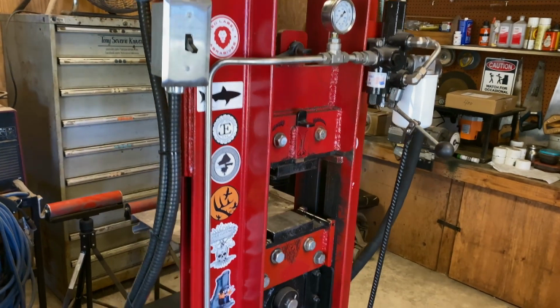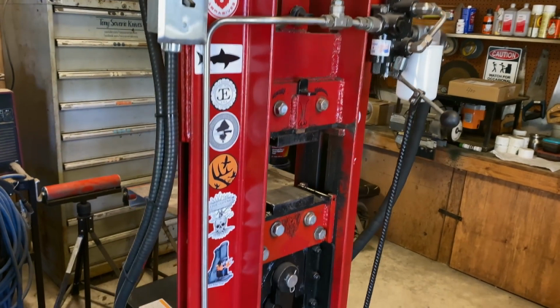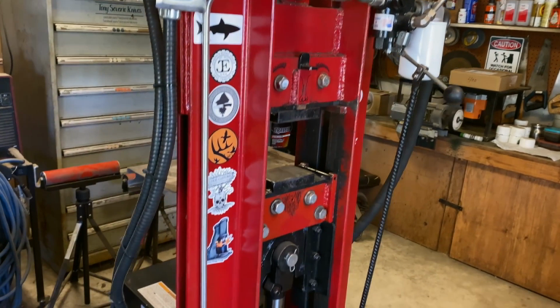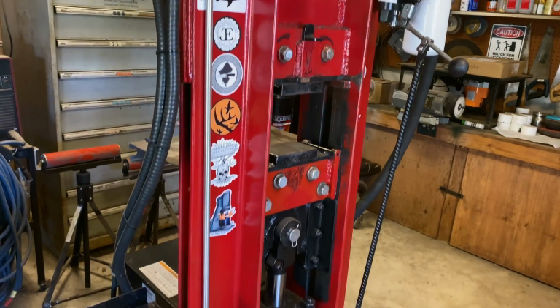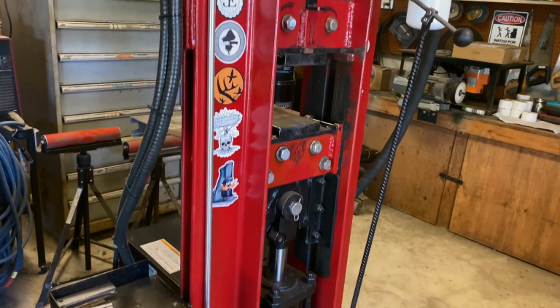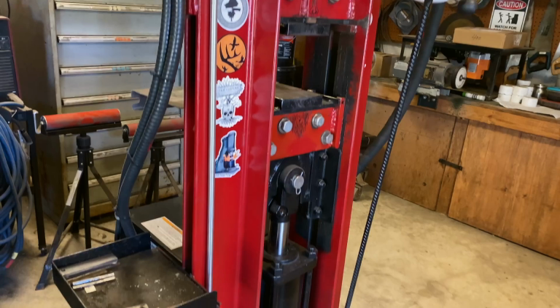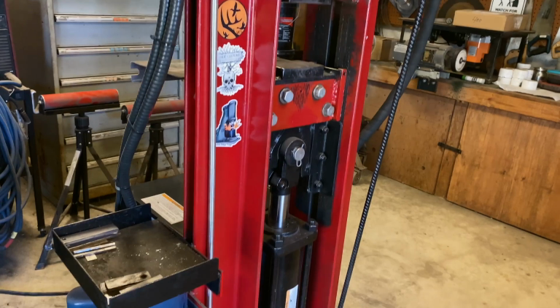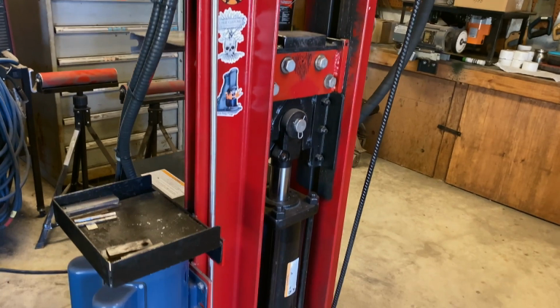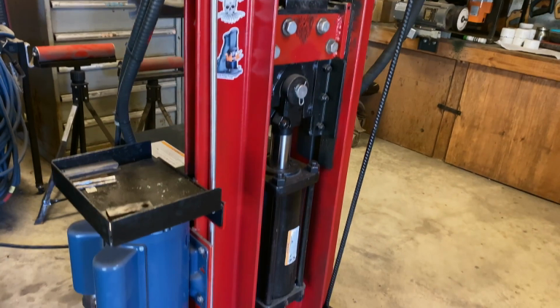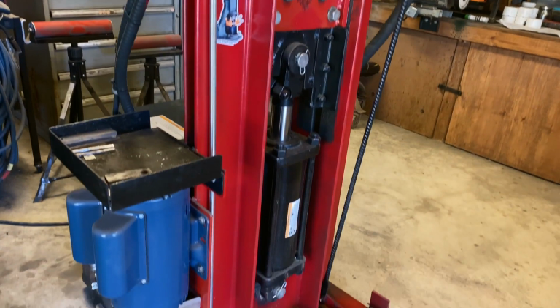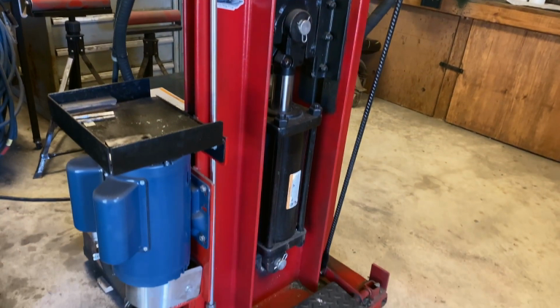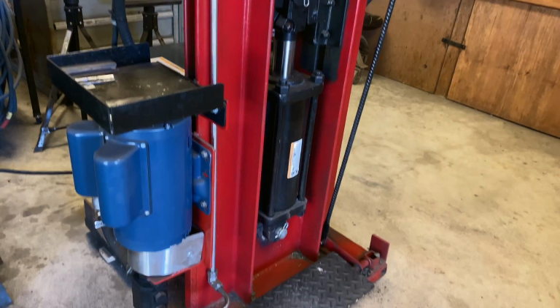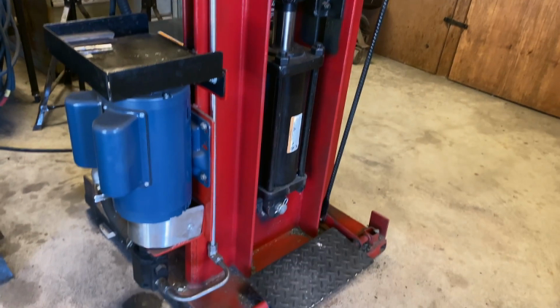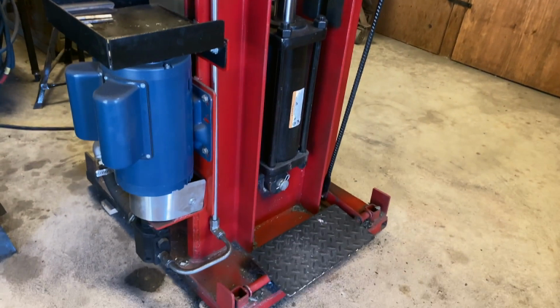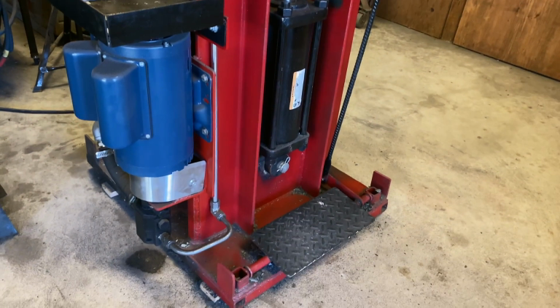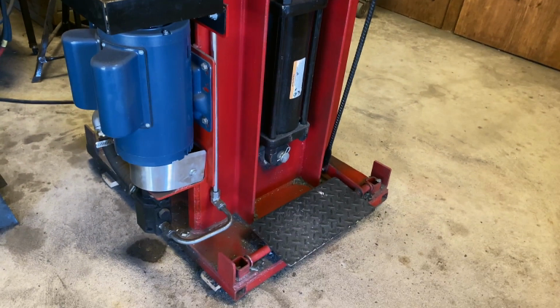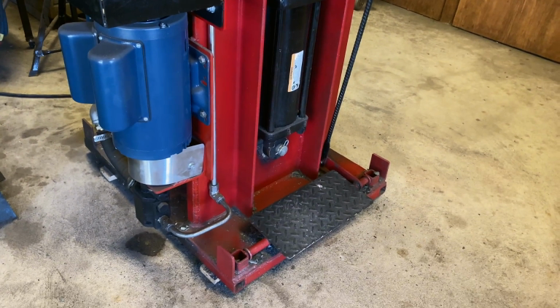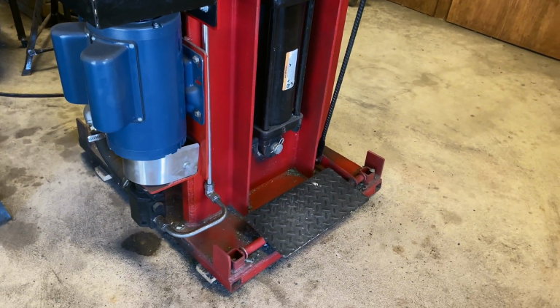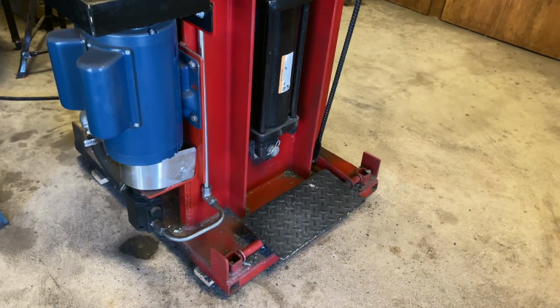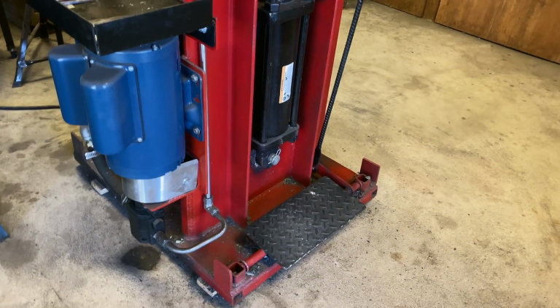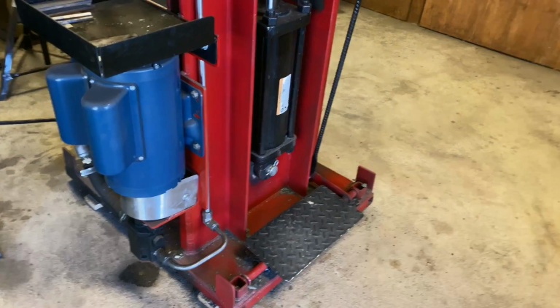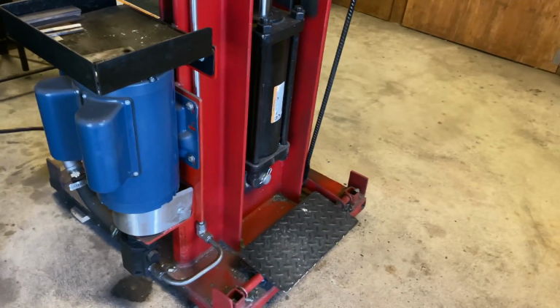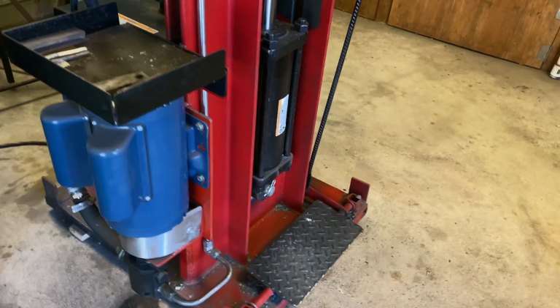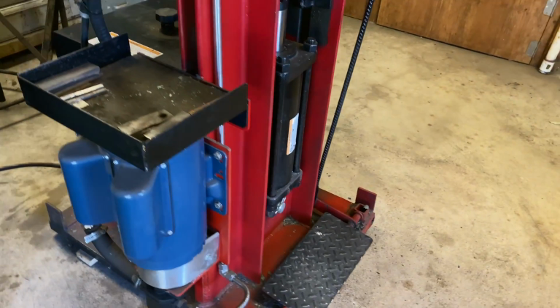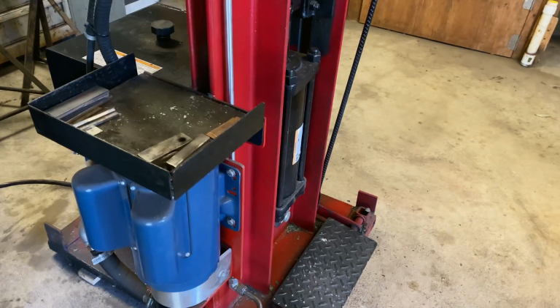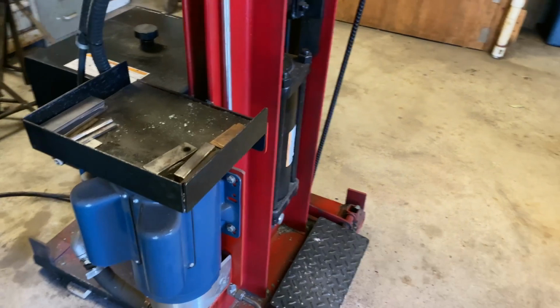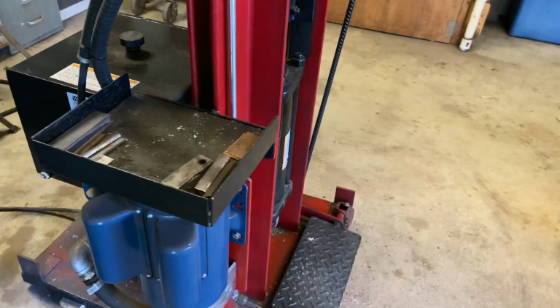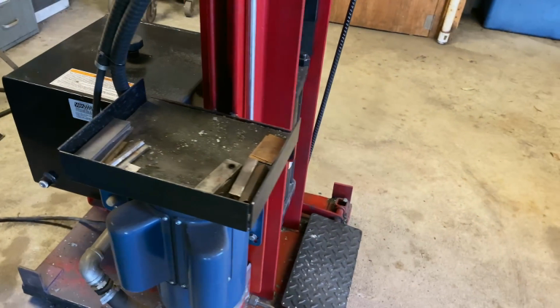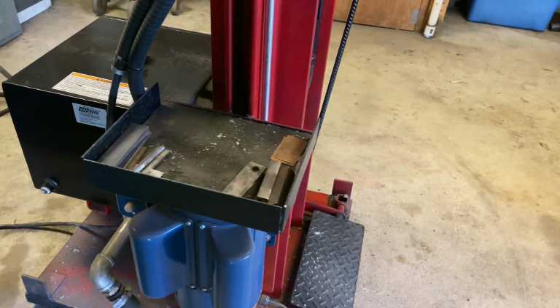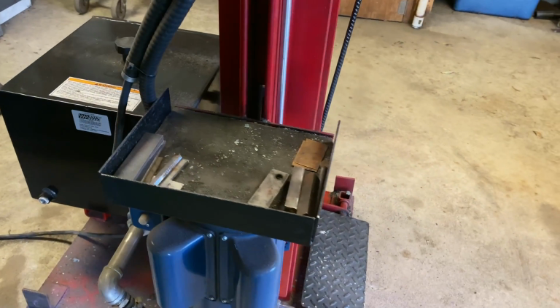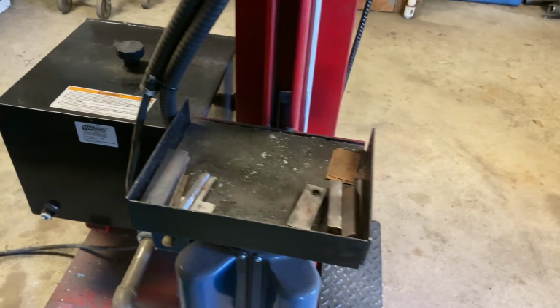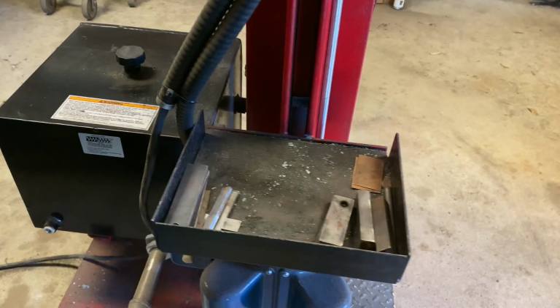Here's a look at the press as it stands. I still haven't put any wheels on it, but it's easy to move with an overhead come-along or chain fall.